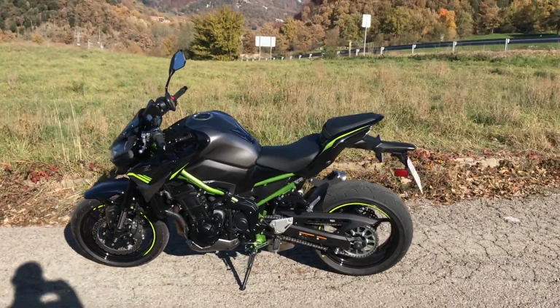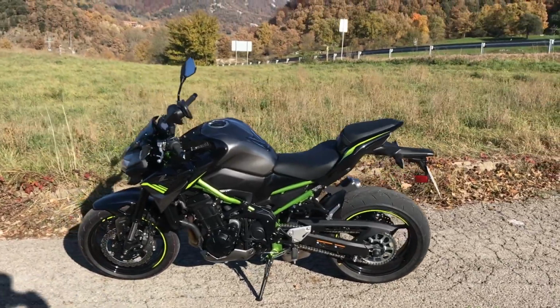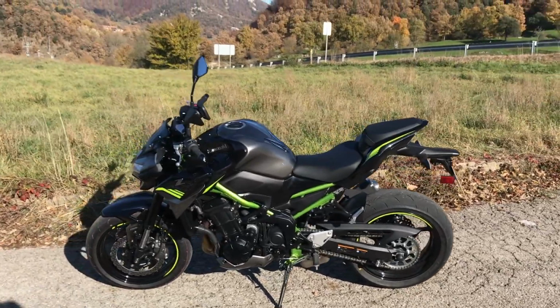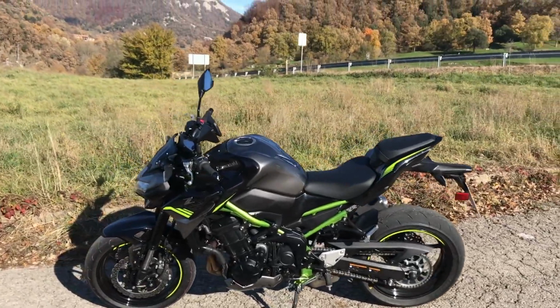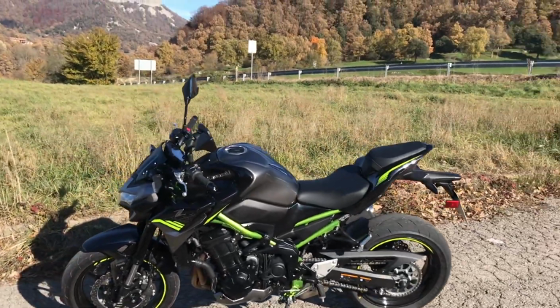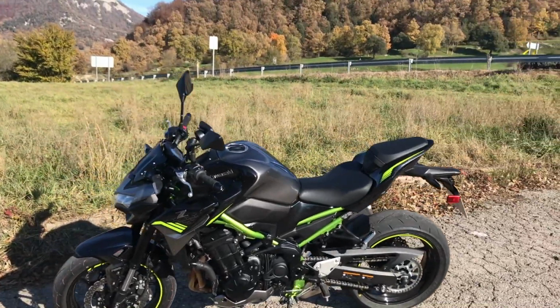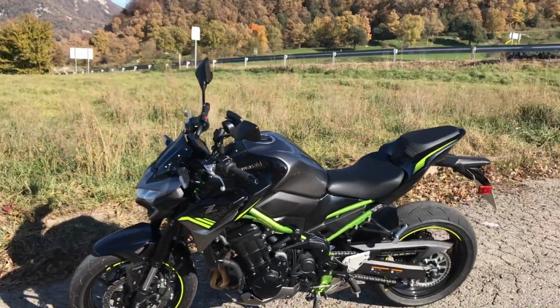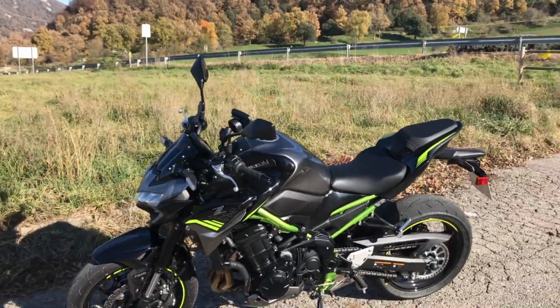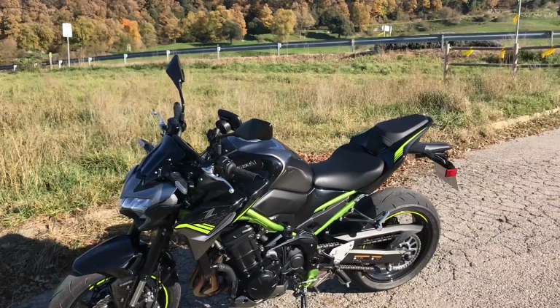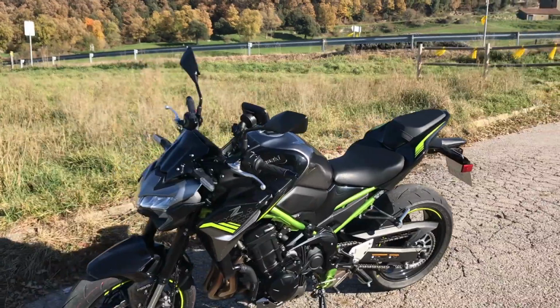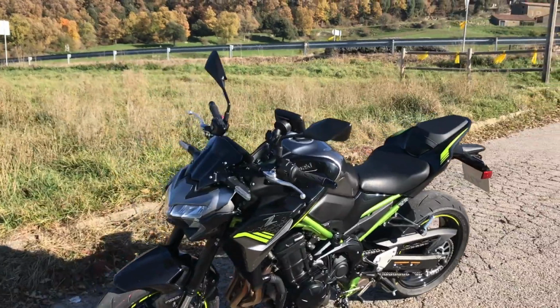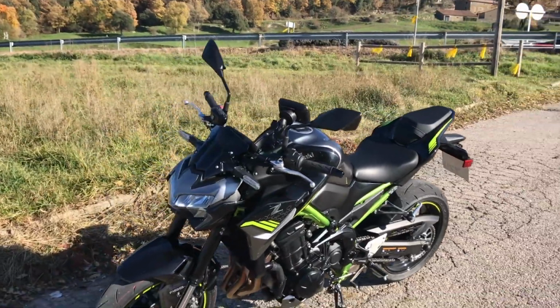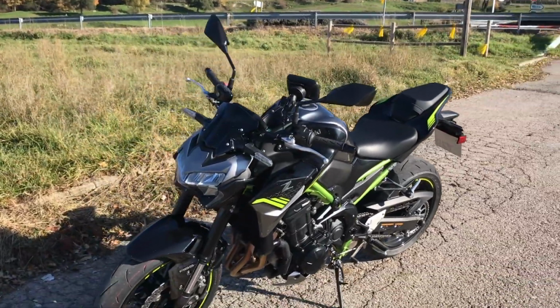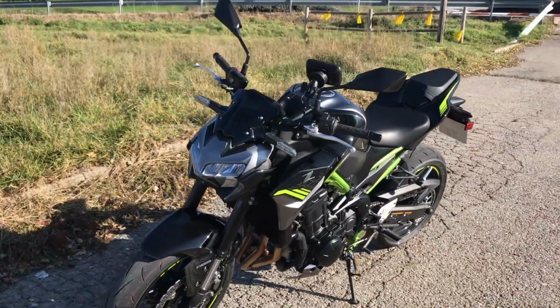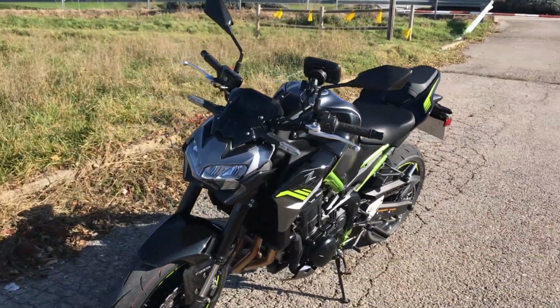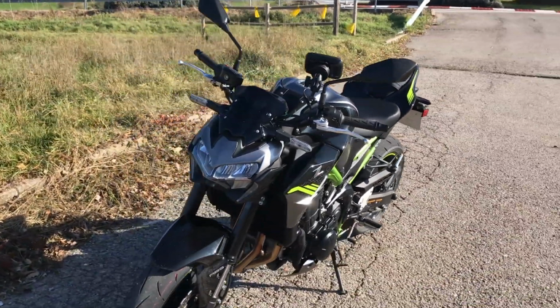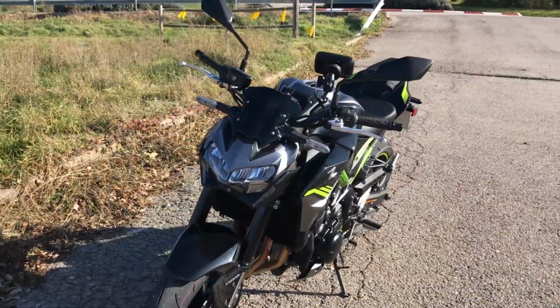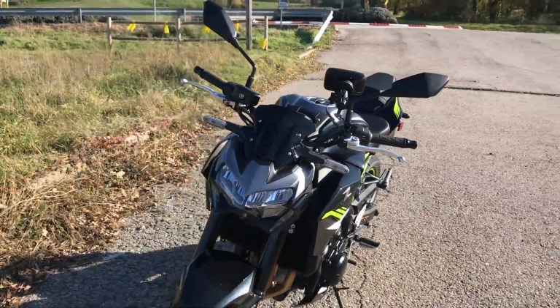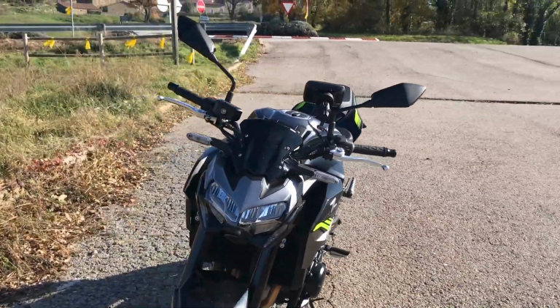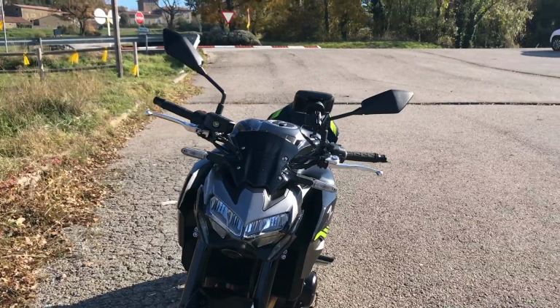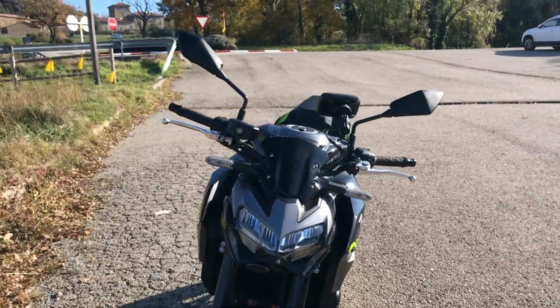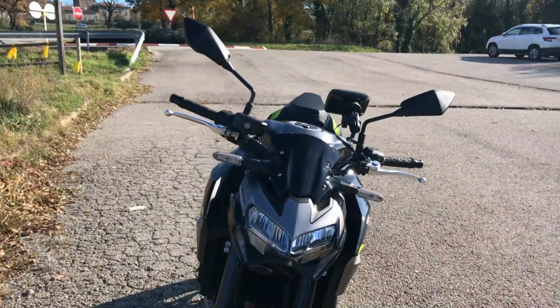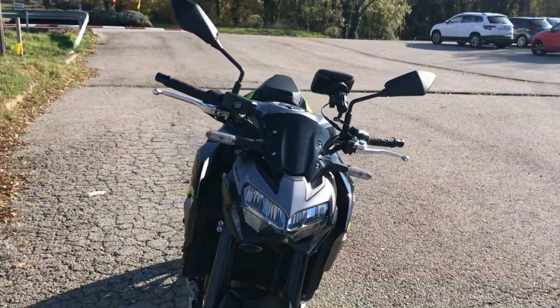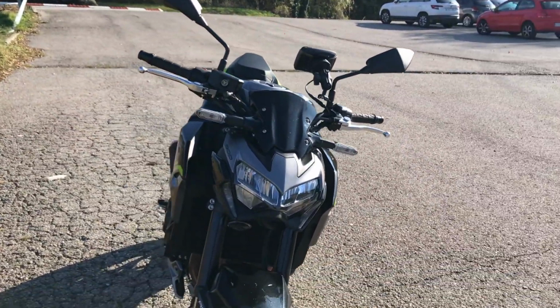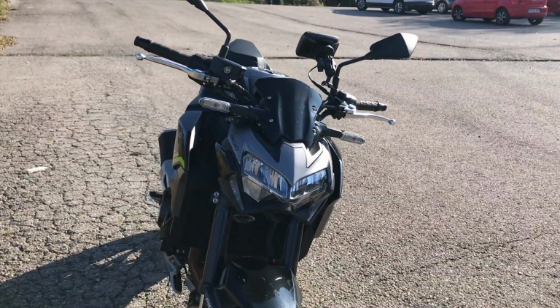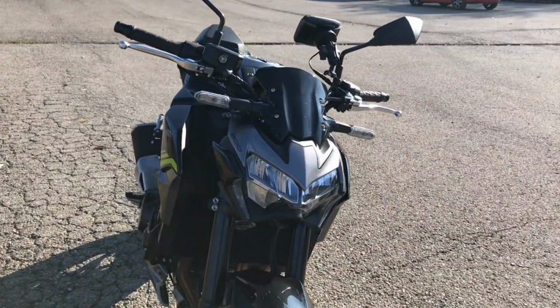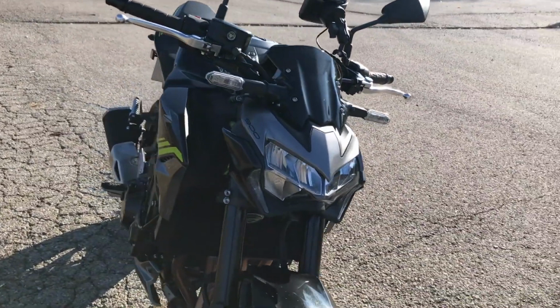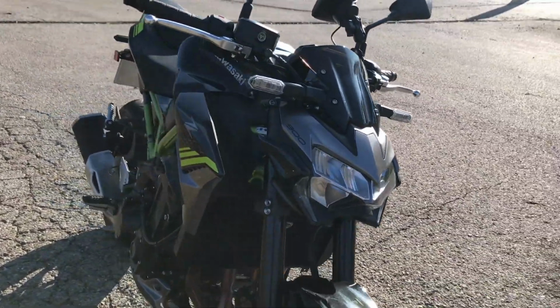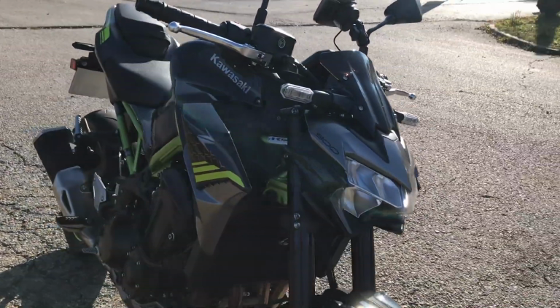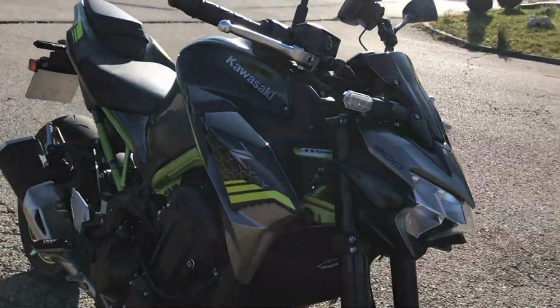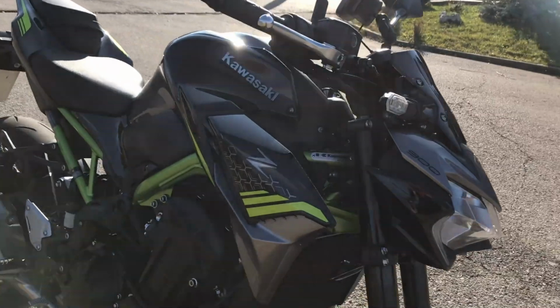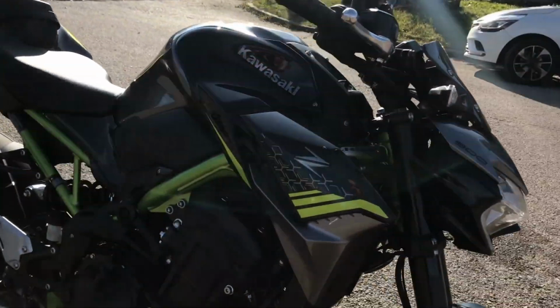Comfort's good — the seat has been changed this year. We've been in the saddle for a fair few hours and I've got no aches or pains whatsoever, and the ergonomics of the beast are very good as well.